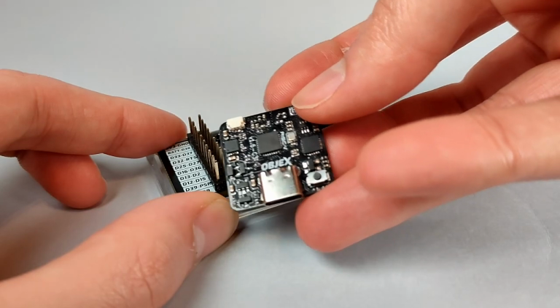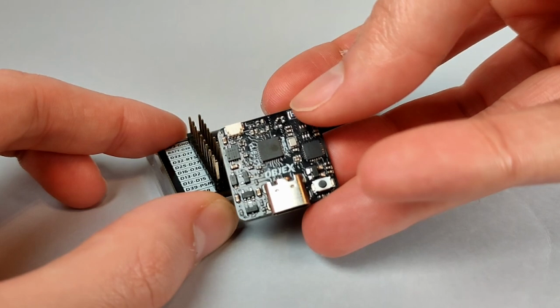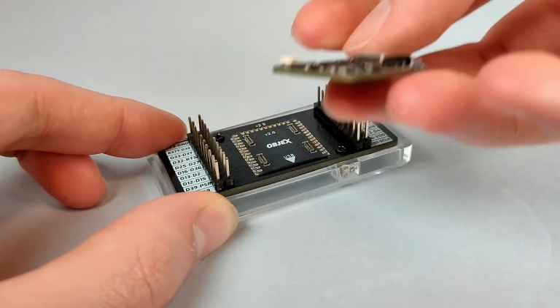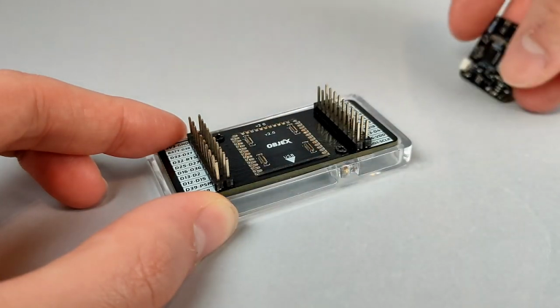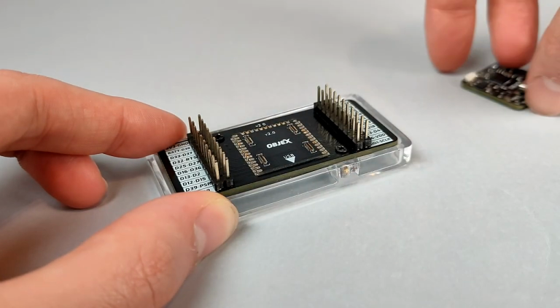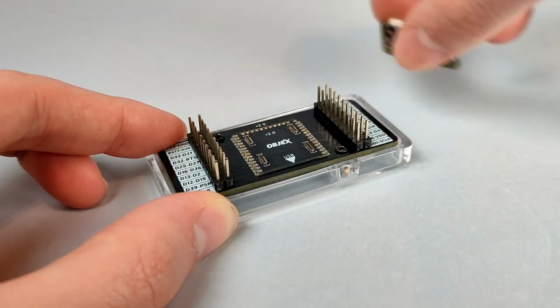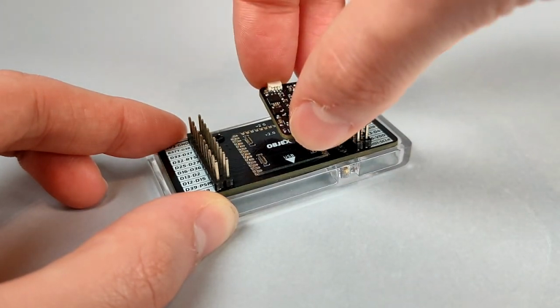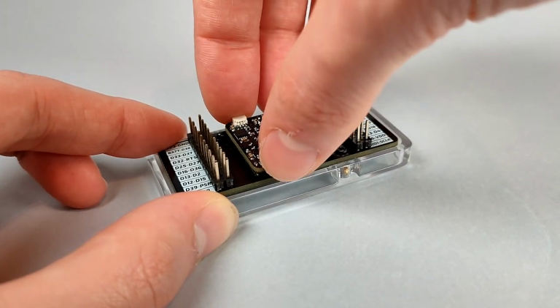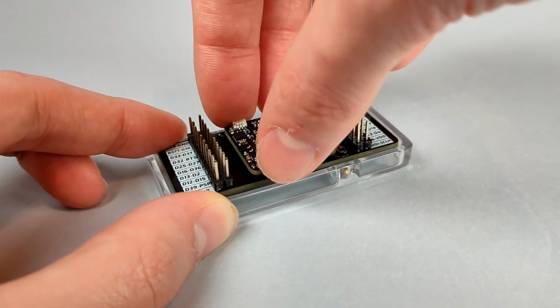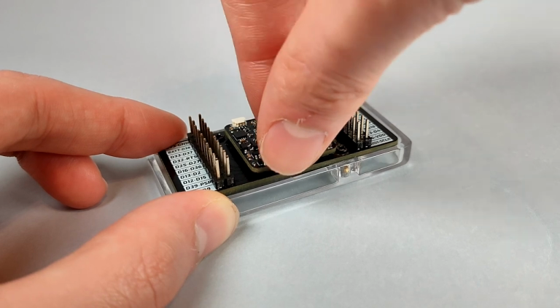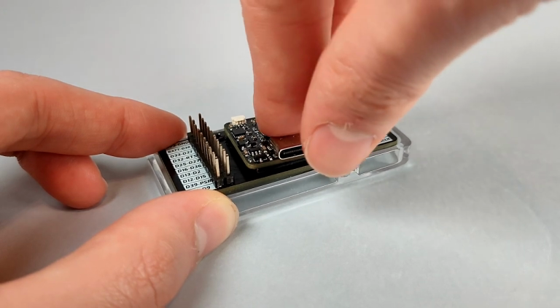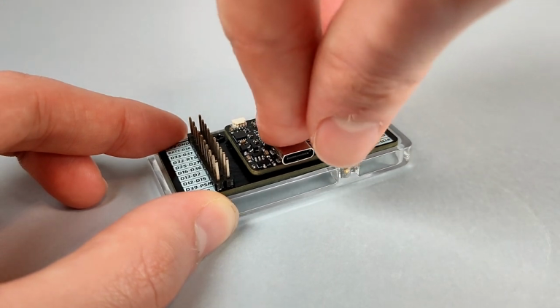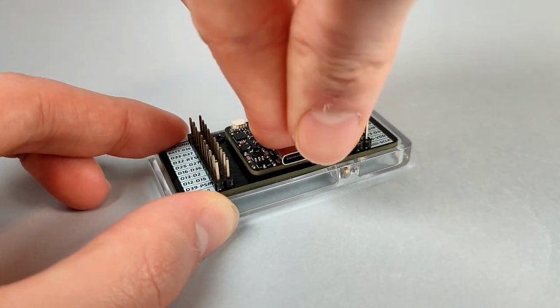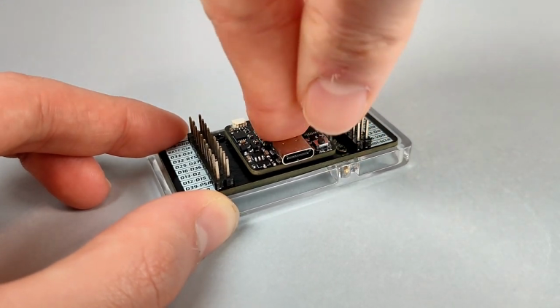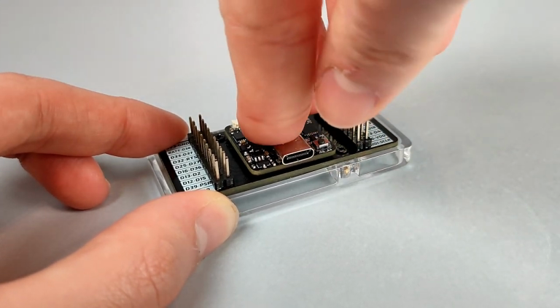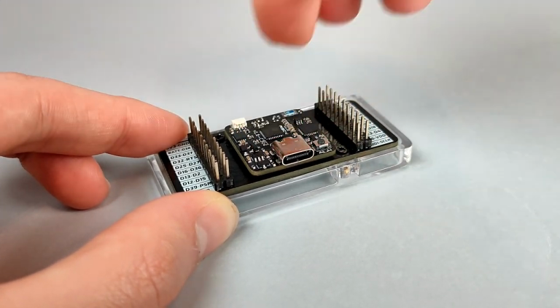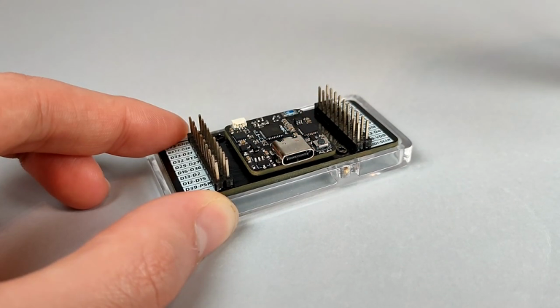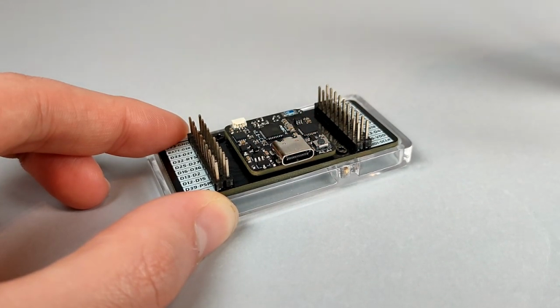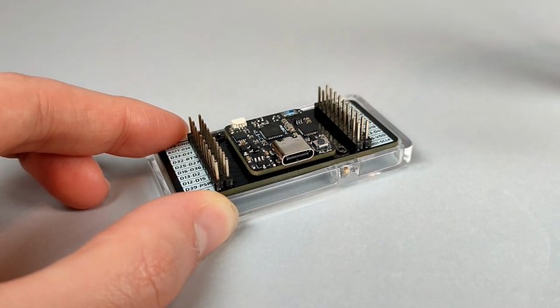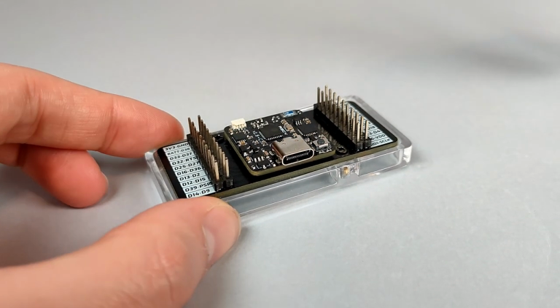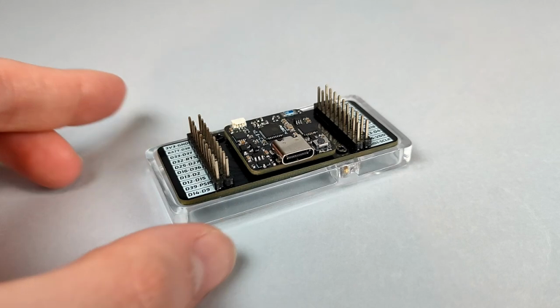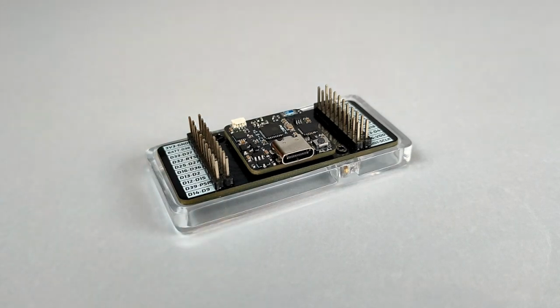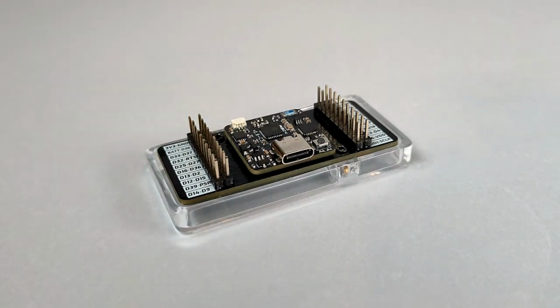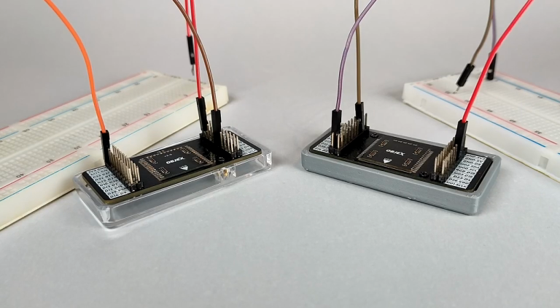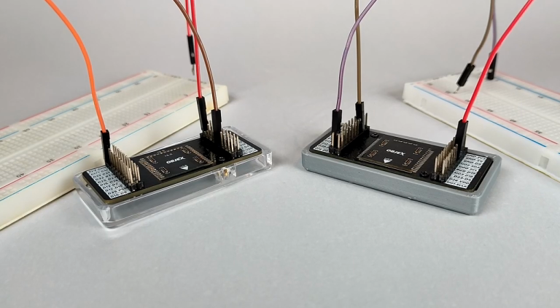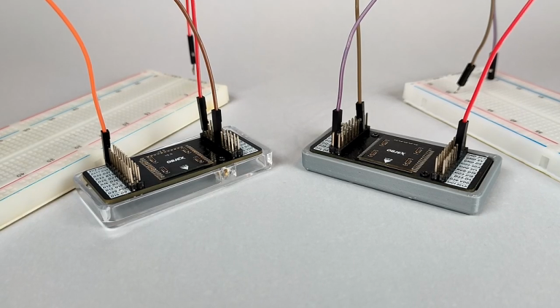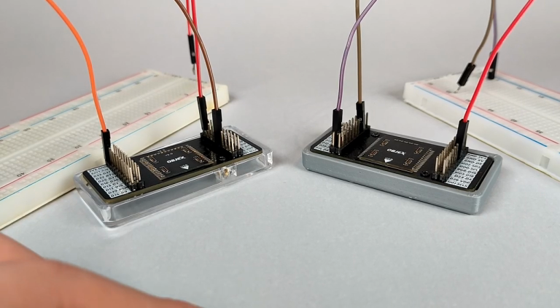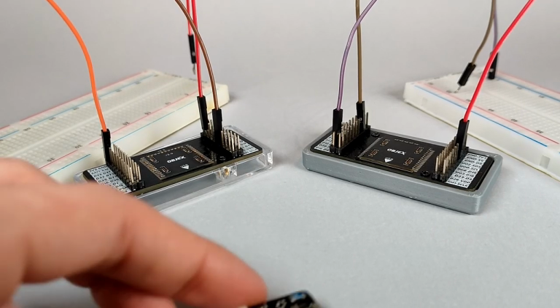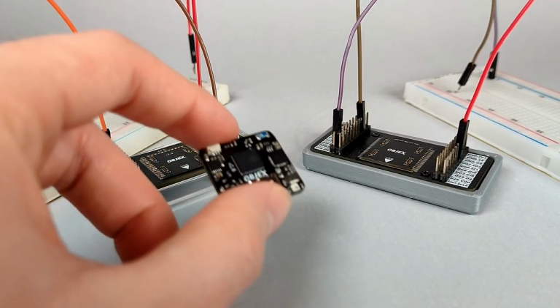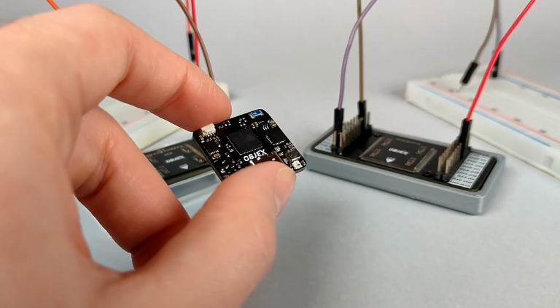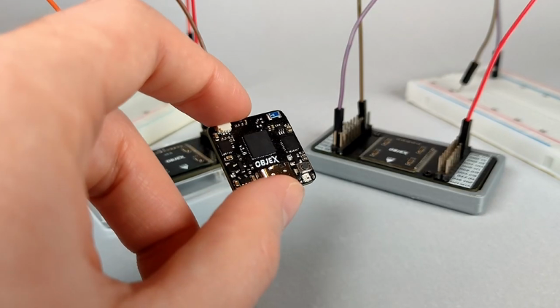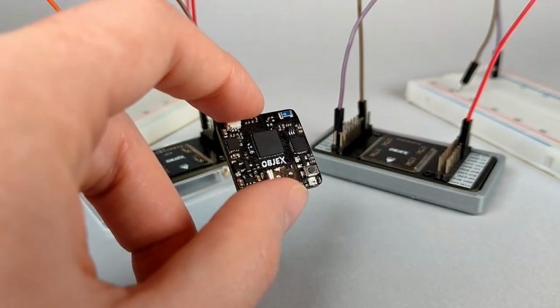Moreover, all versions of Objects Link are compatible with the new protoboard because the pinout is designed to be compatible regardless of the version of Objects Link. With Objects Link, developing prototypes has never been so easy.